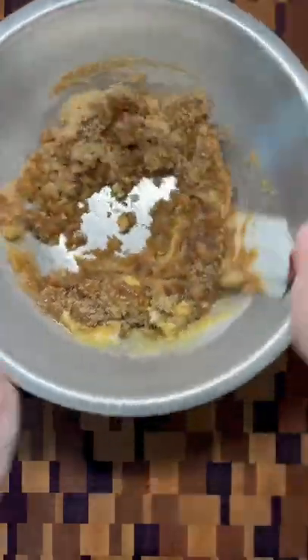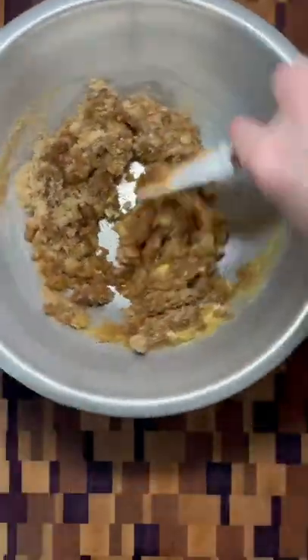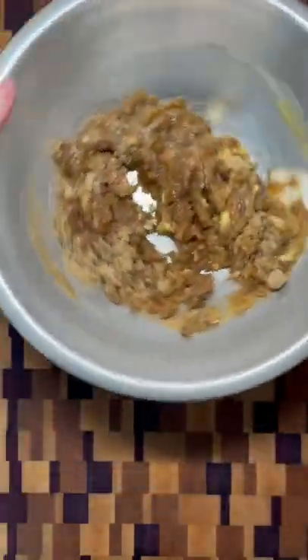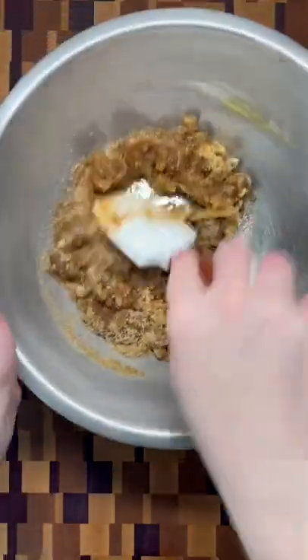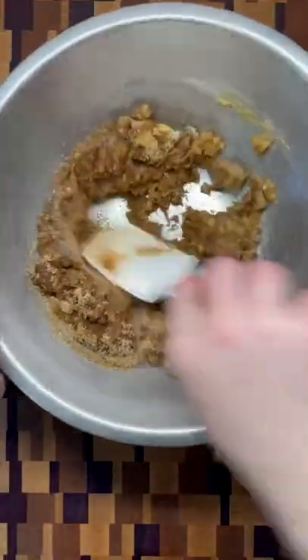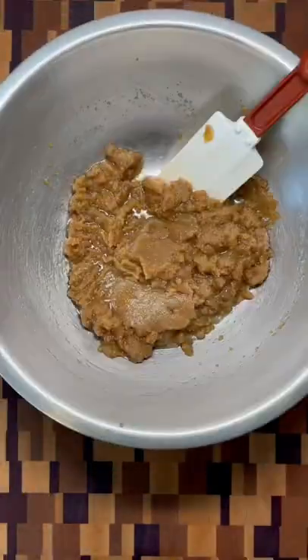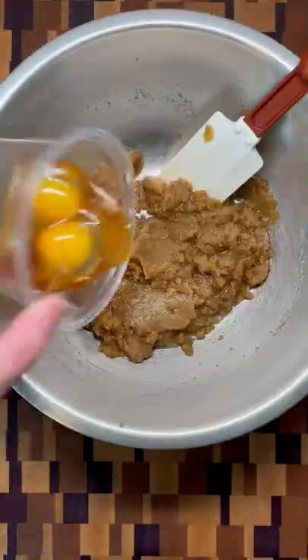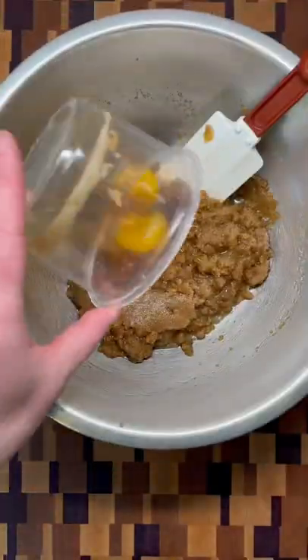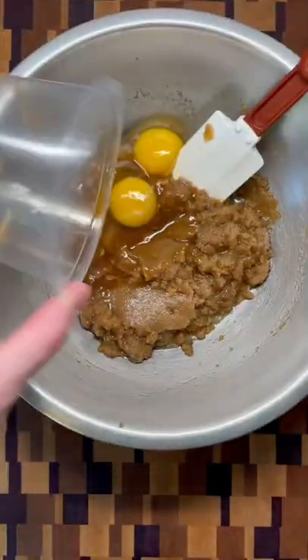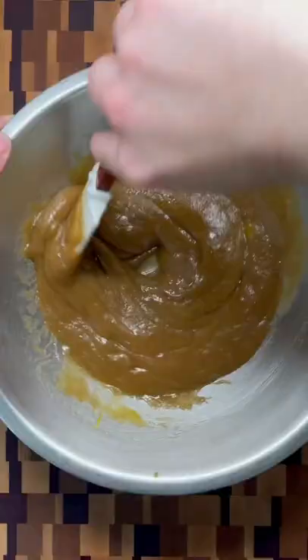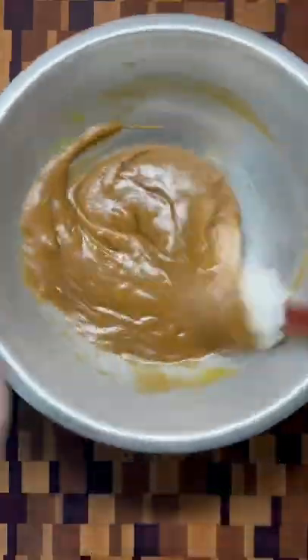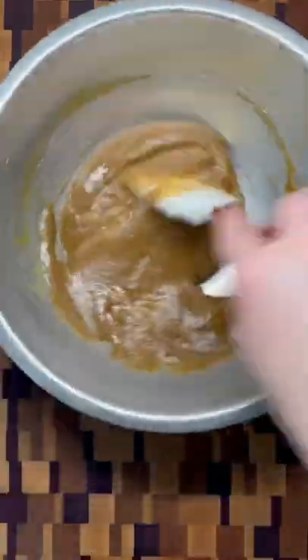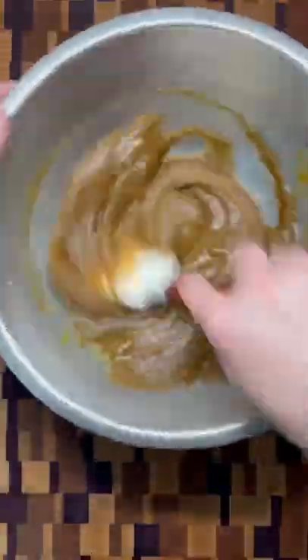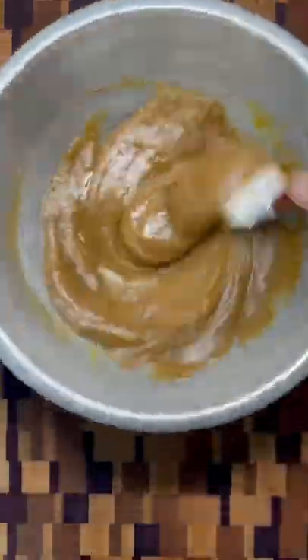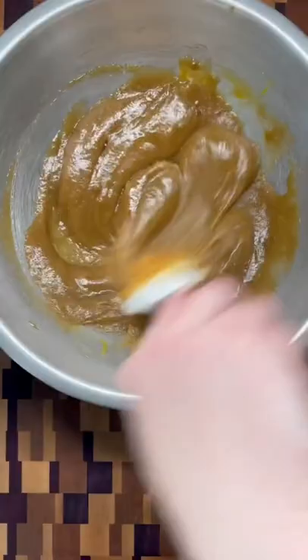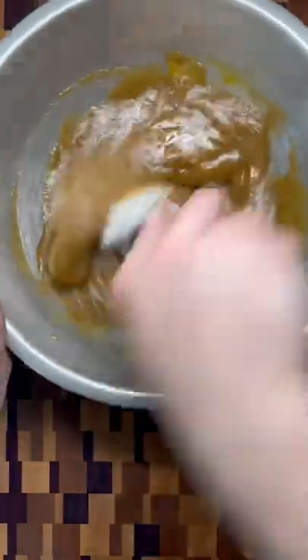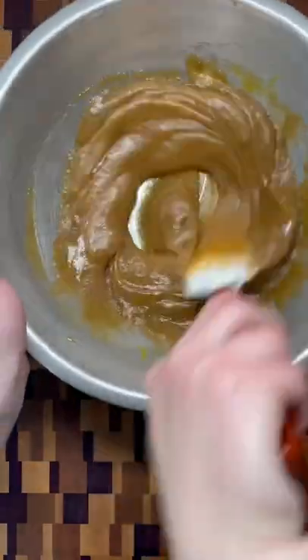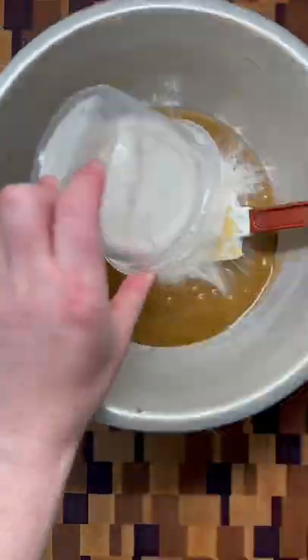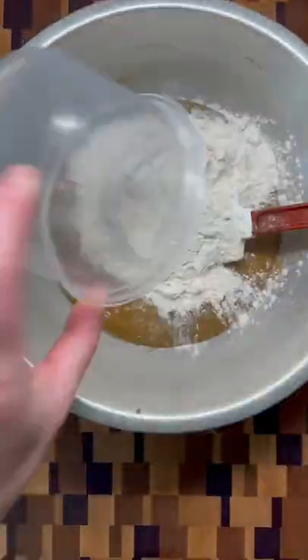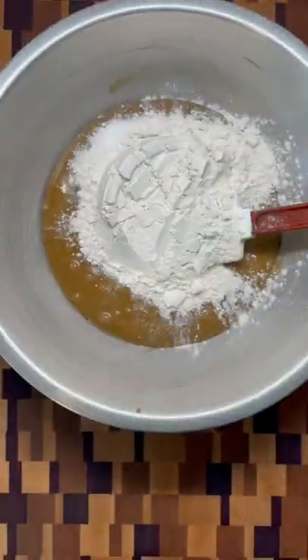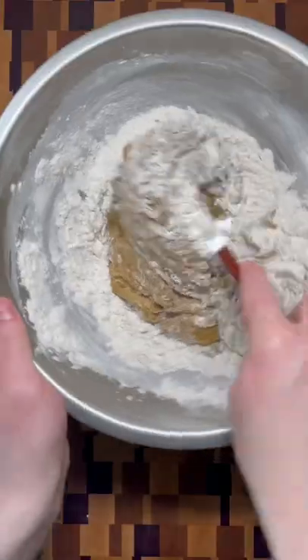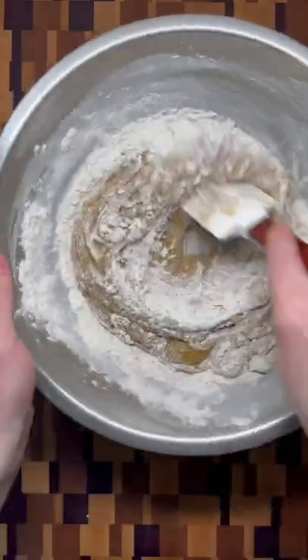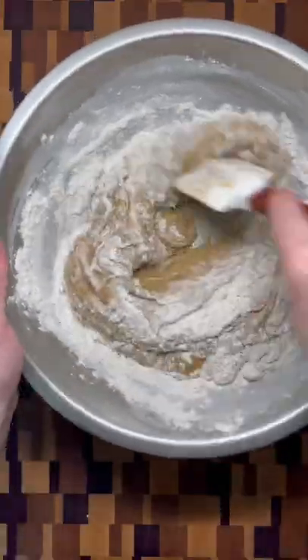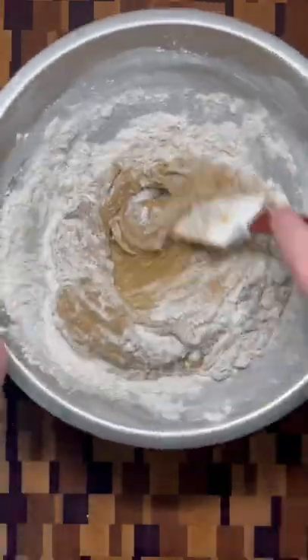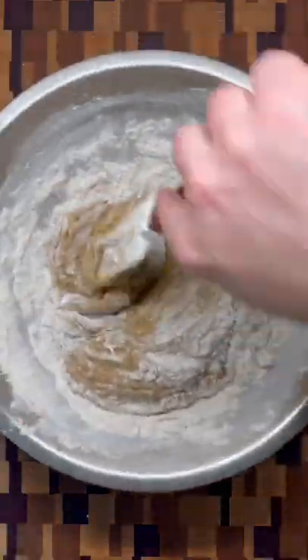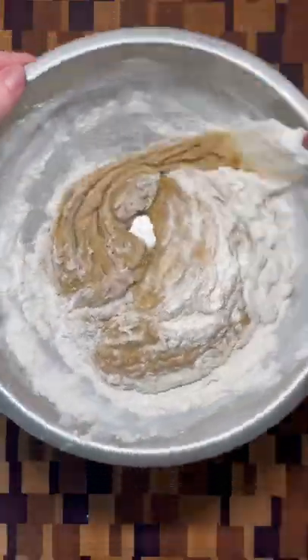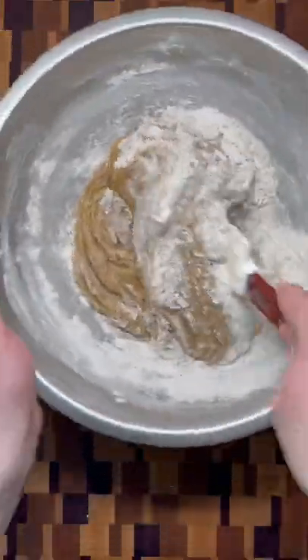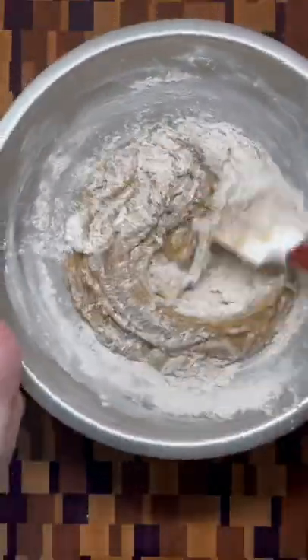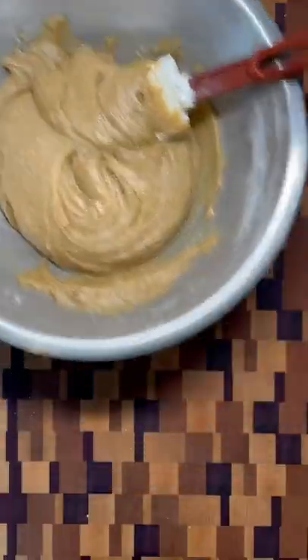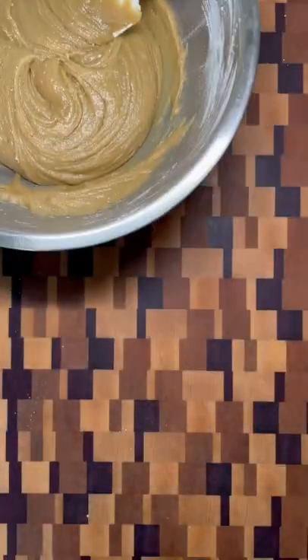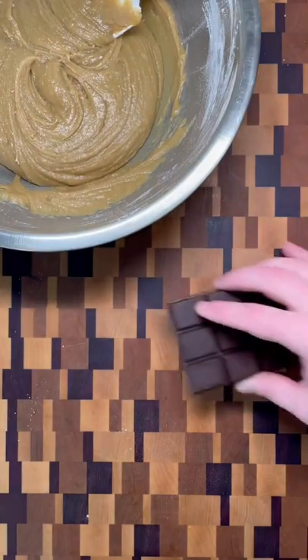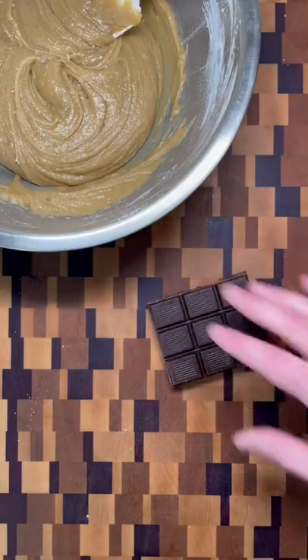Then come the eggs and vanilla — mix just until combined. Remember, we're not trying to incorporate air into the batter. Finish with the dry ingredients, again mixing just until no more dry flour remains.